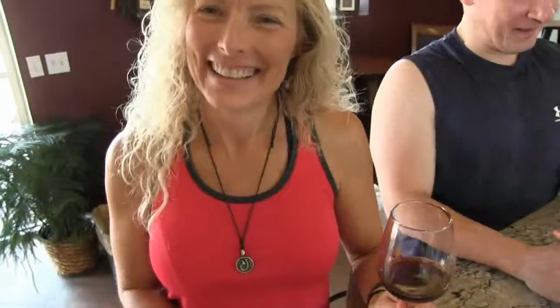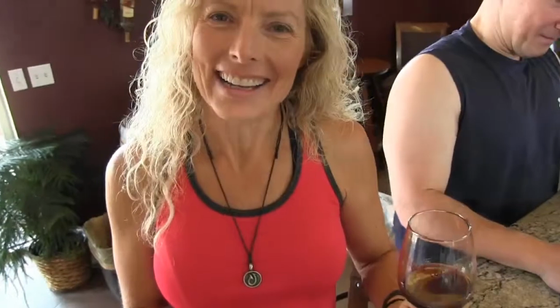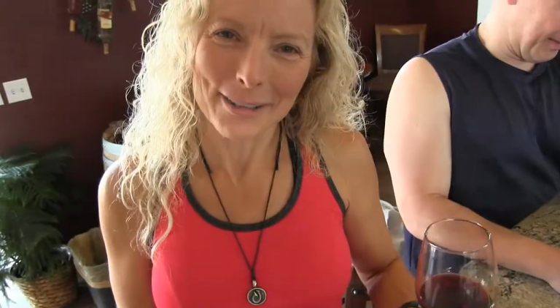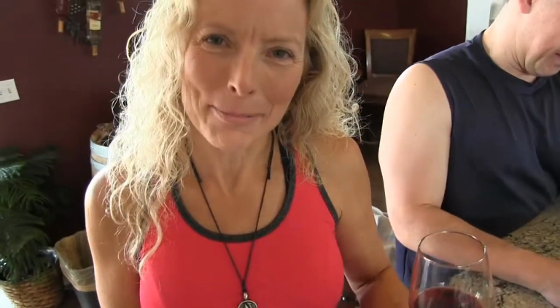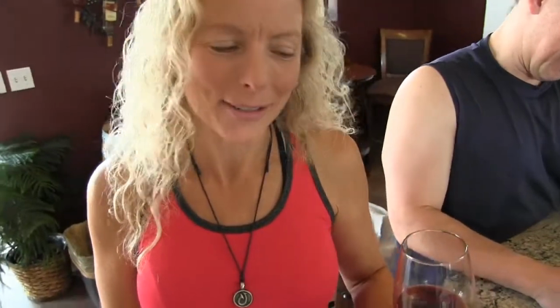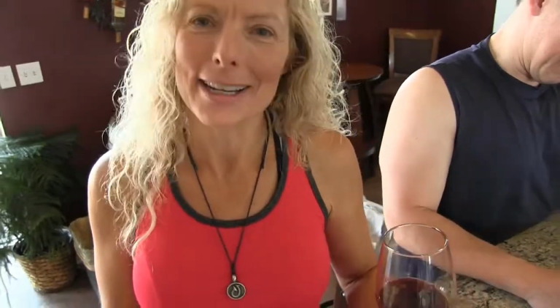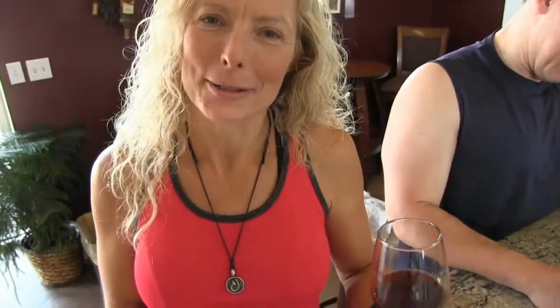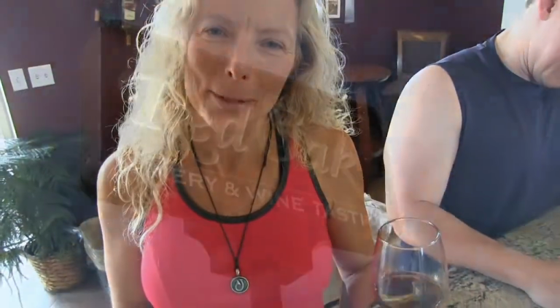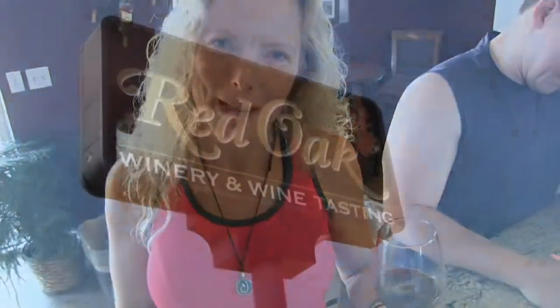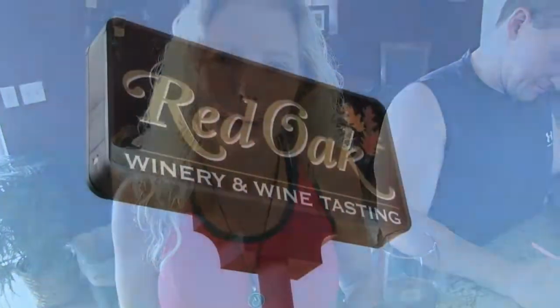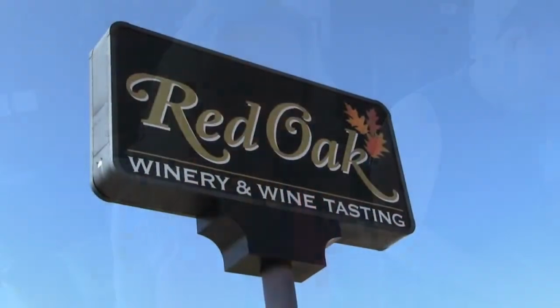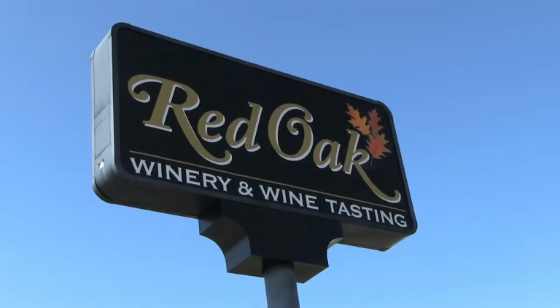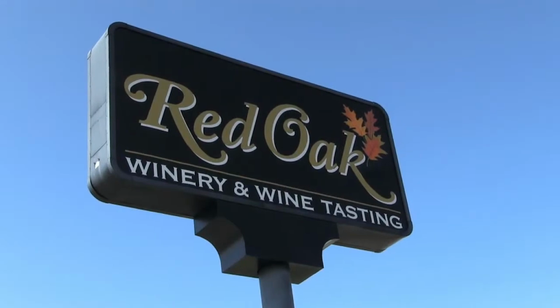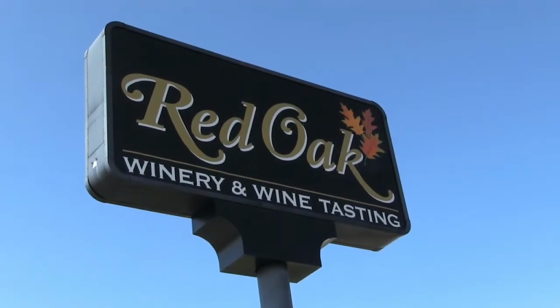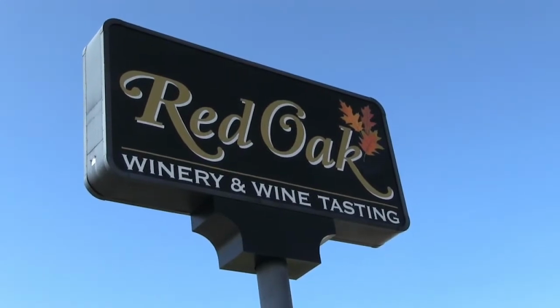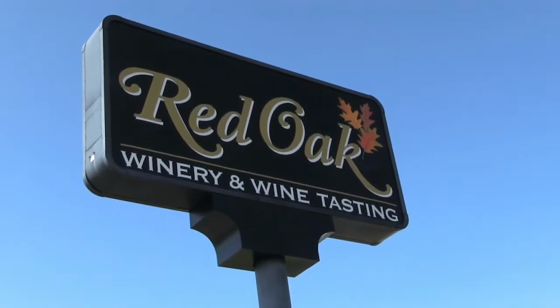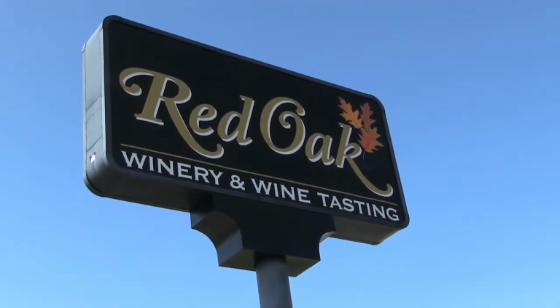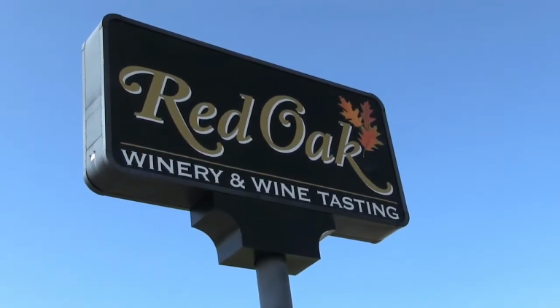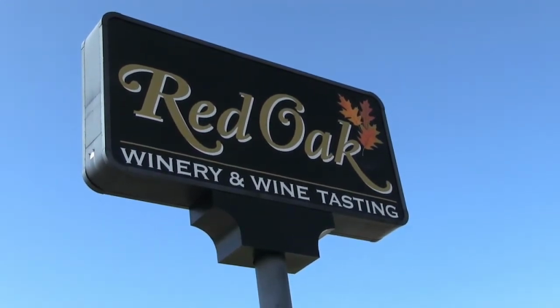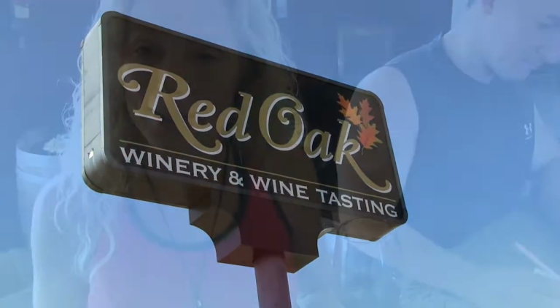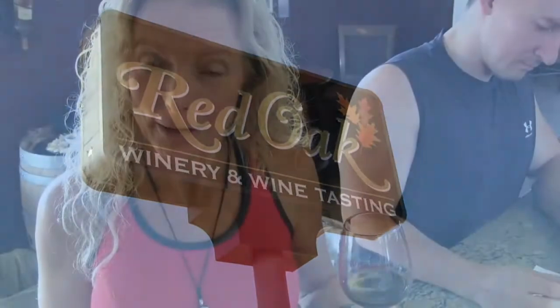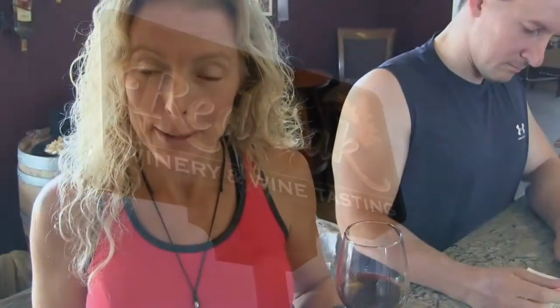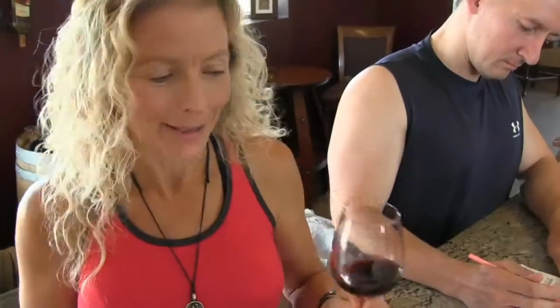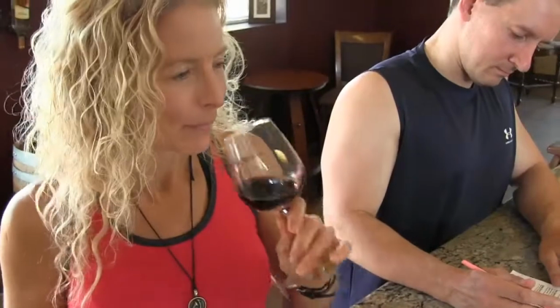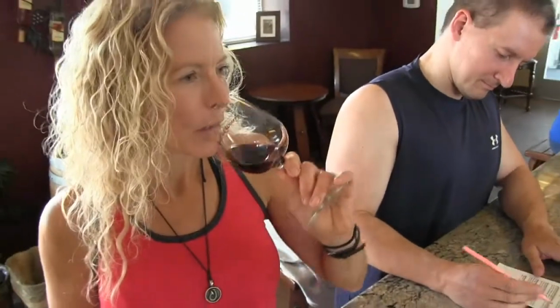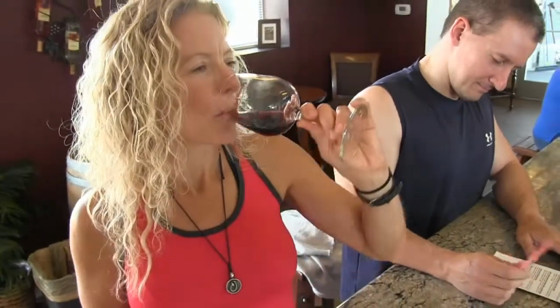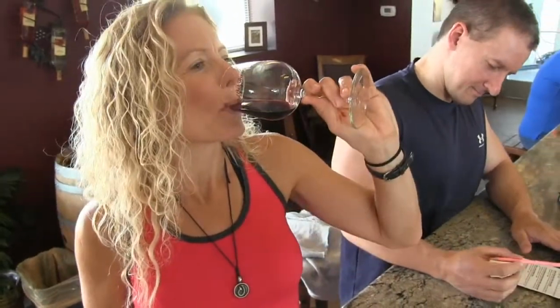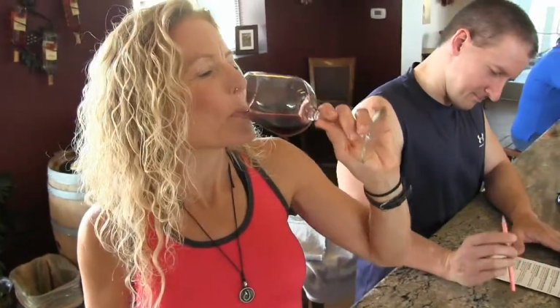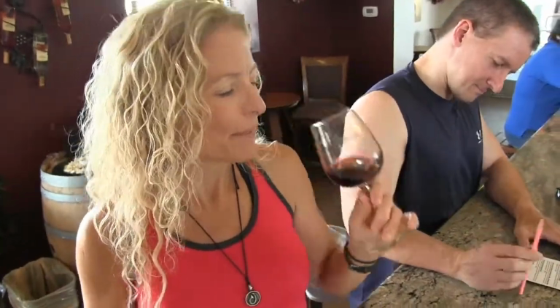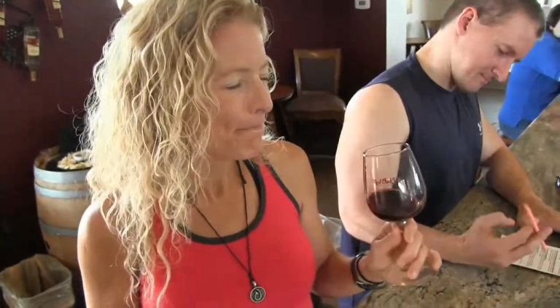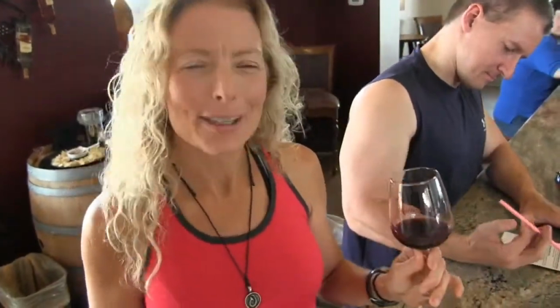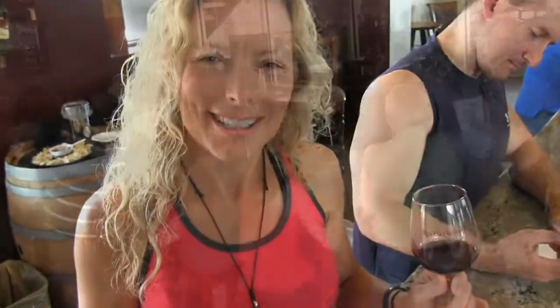Hi, I'm Jeannie from Green Bay and we've taken the day off of work to come up to Red Oak Winery and enjoy some great wine. I am tasting the Cabernet and everything we've tasted so far is fabulous and this one is too.